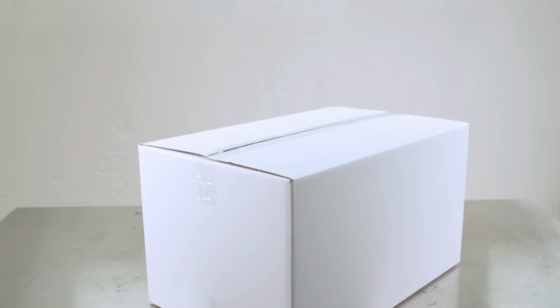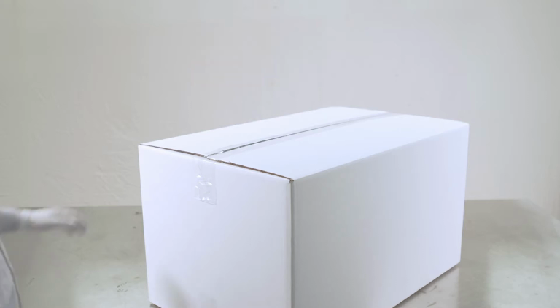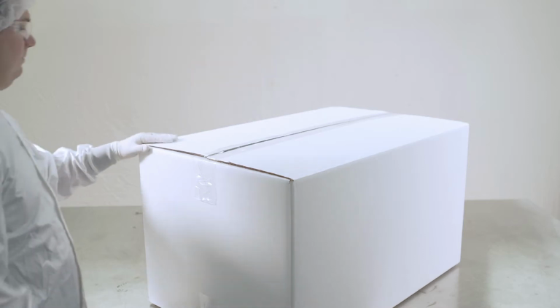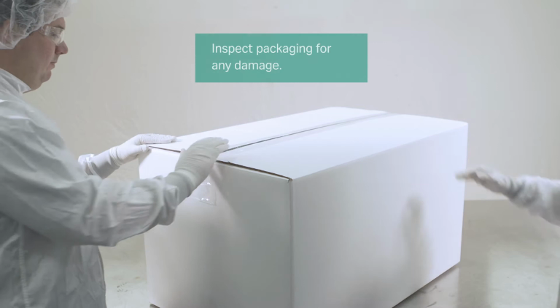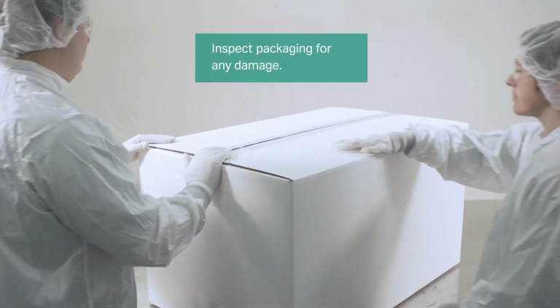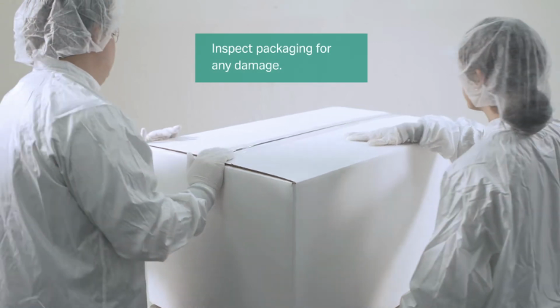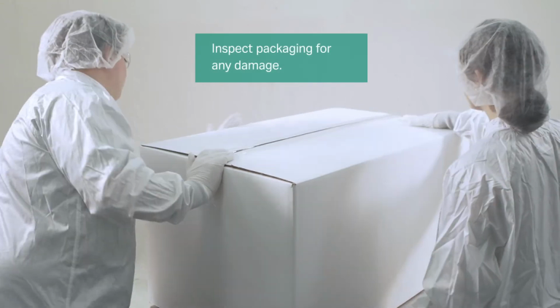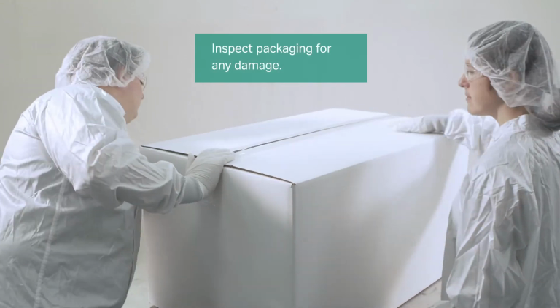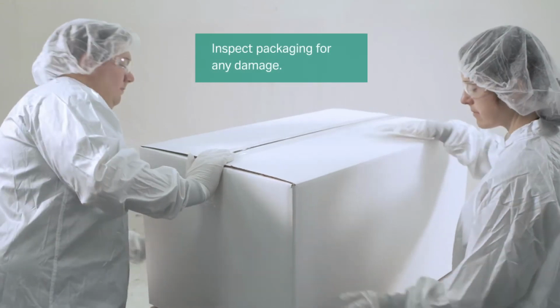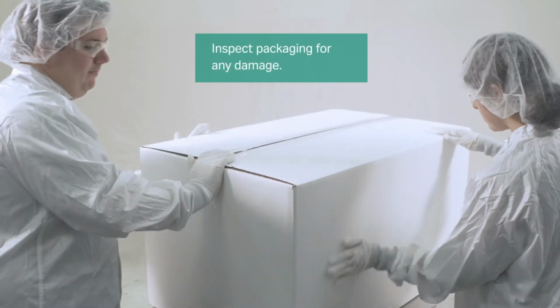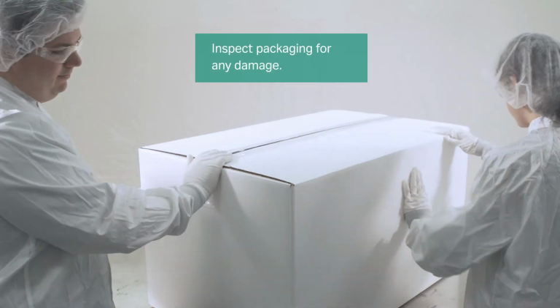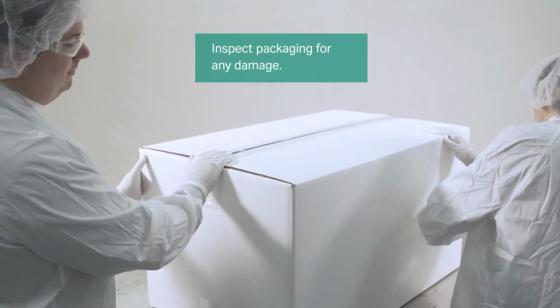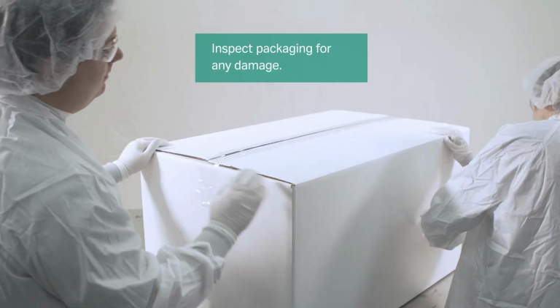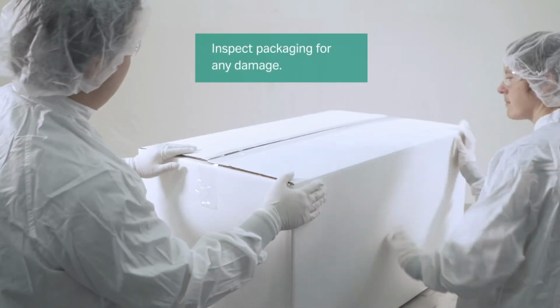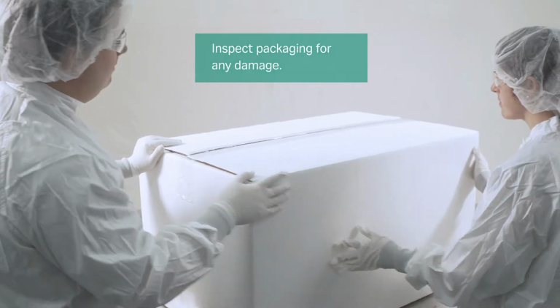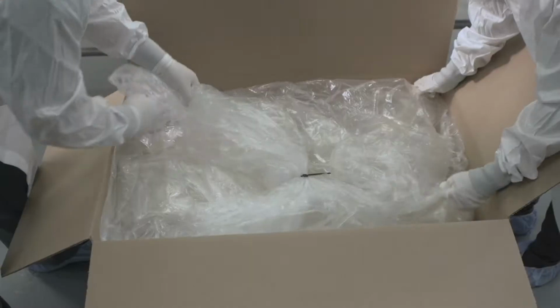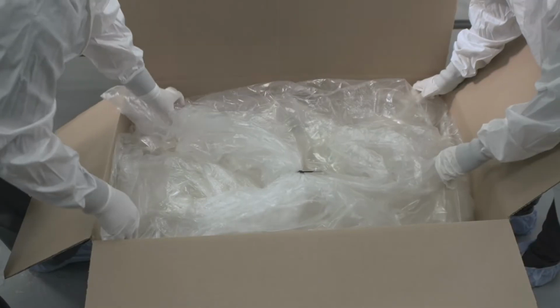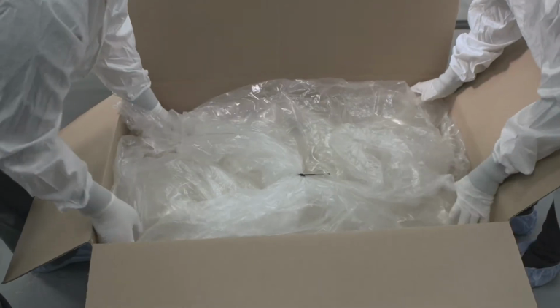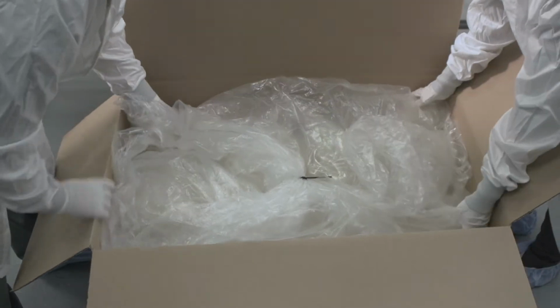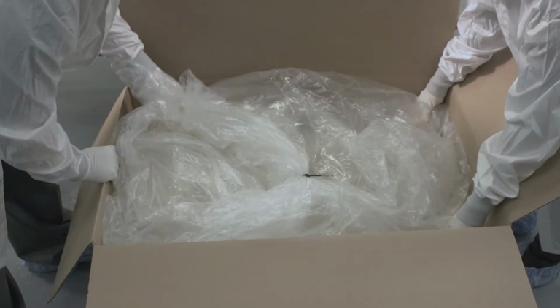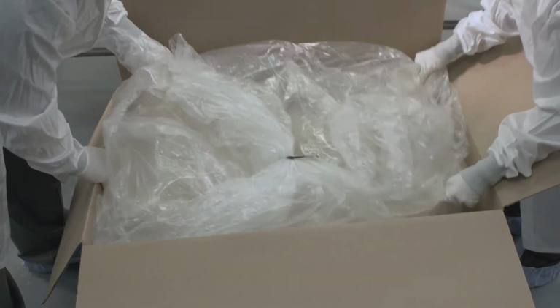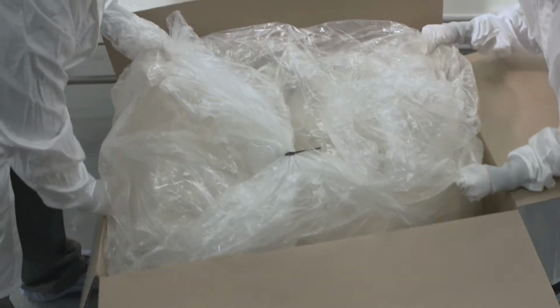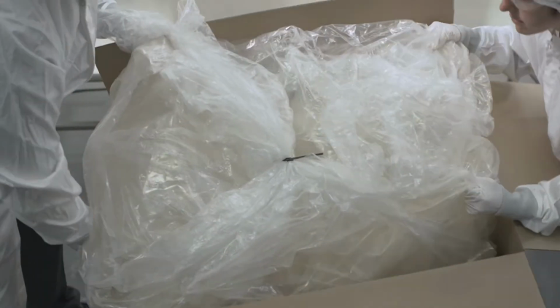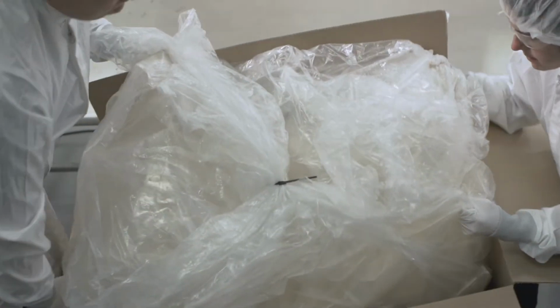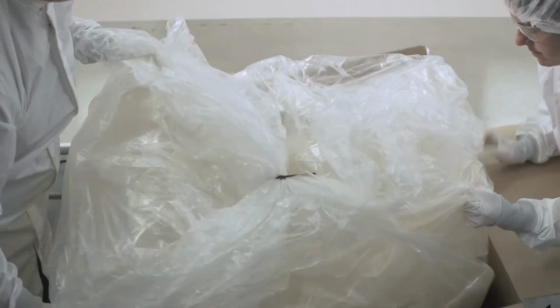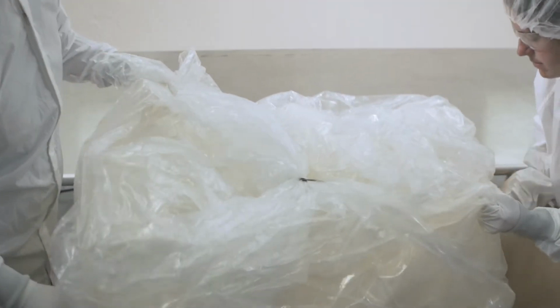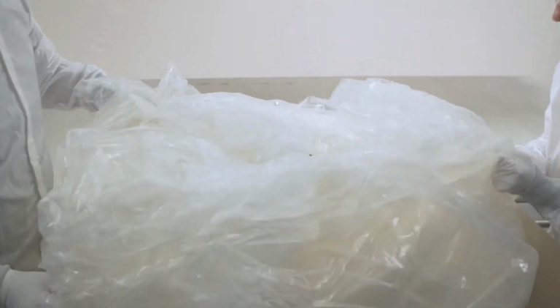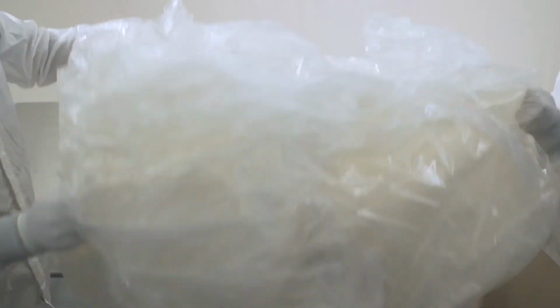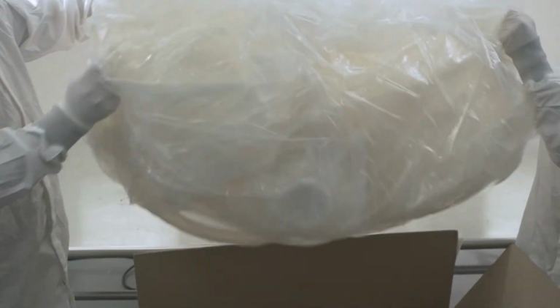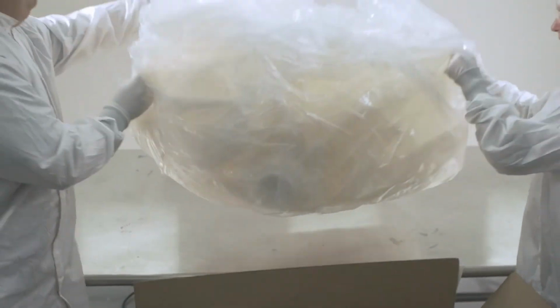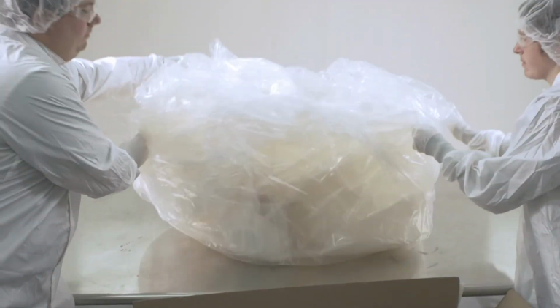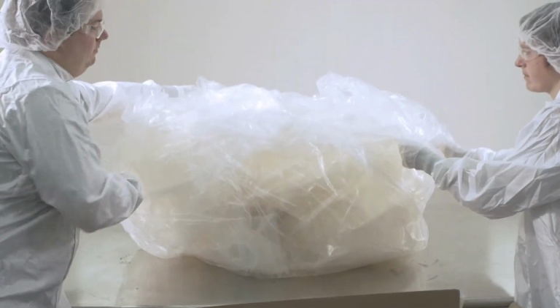Inspect the box. If damaged, record and photograph the damage and inform your Cytiva representative. Now open the box and take out the disposable bag assembly and place it on the inspection table.